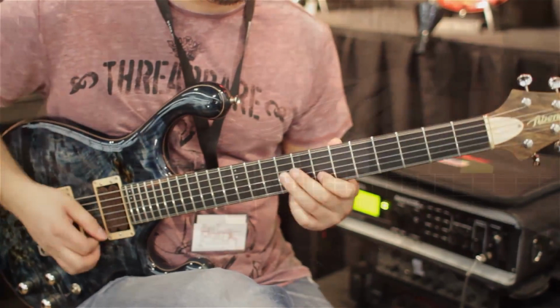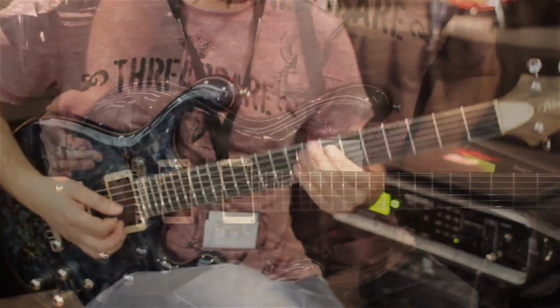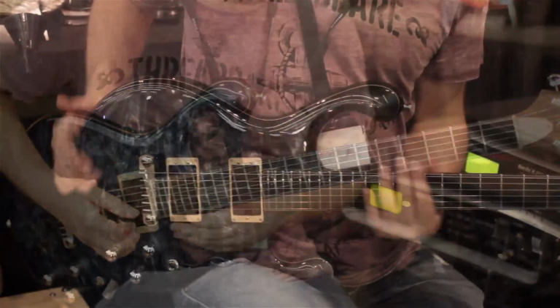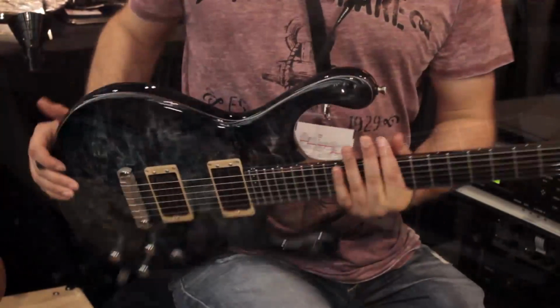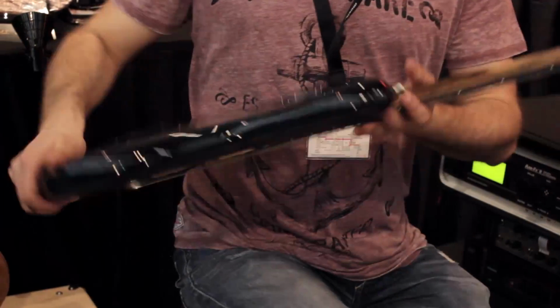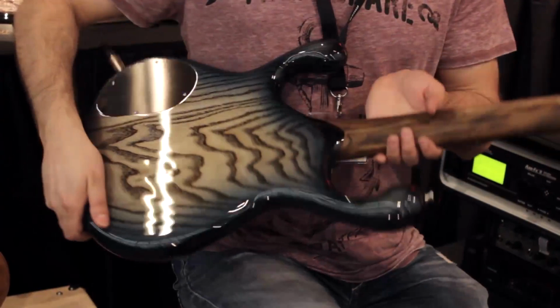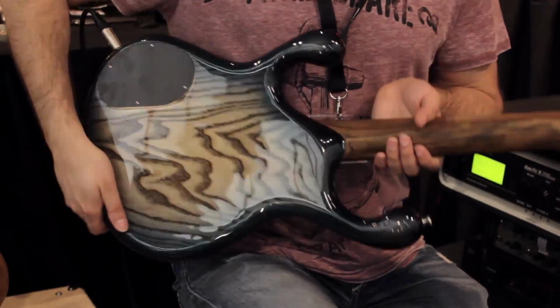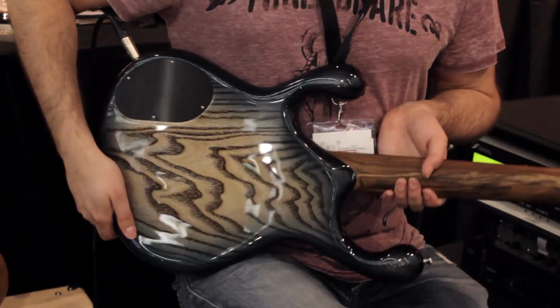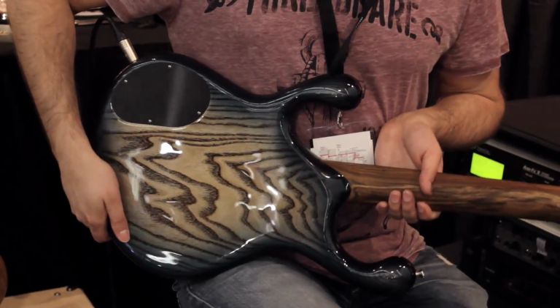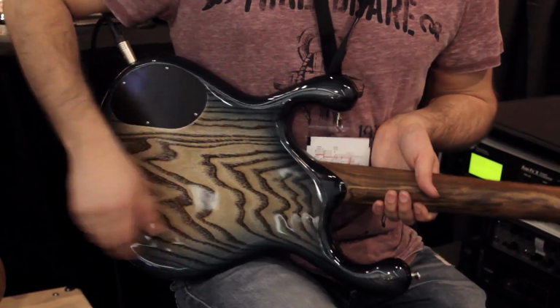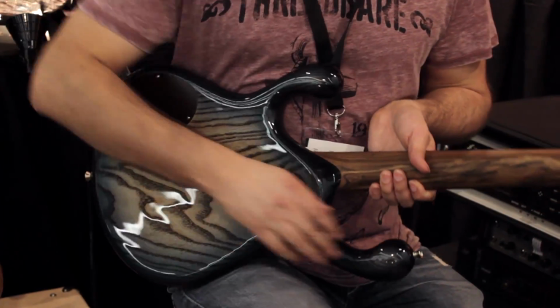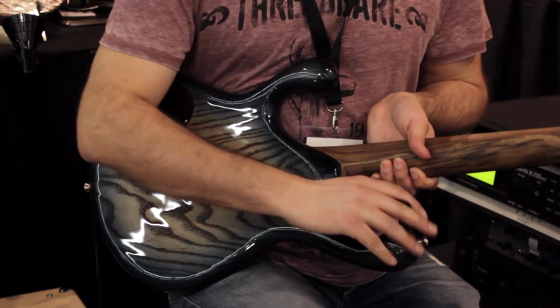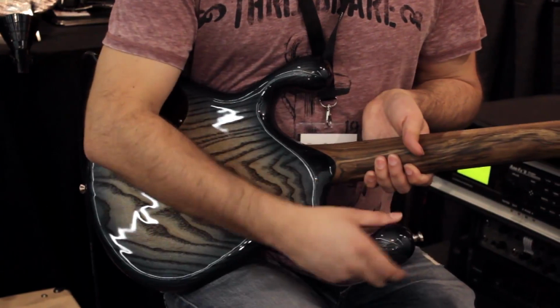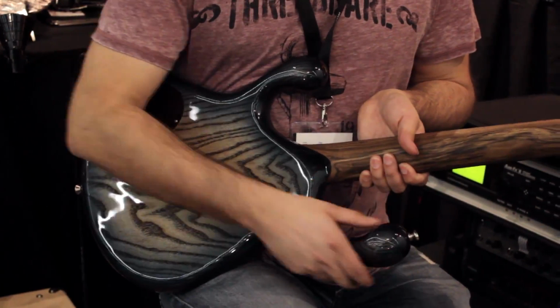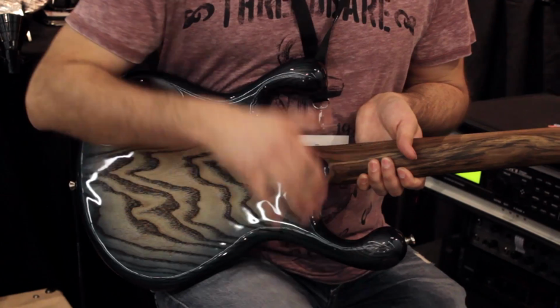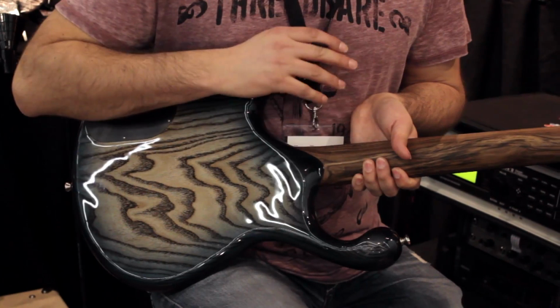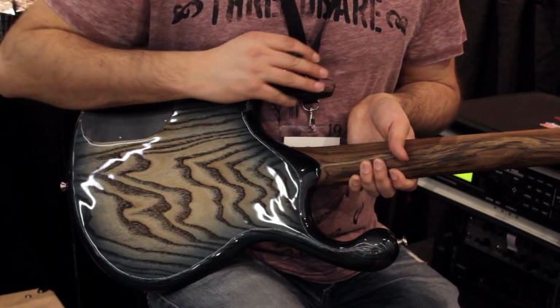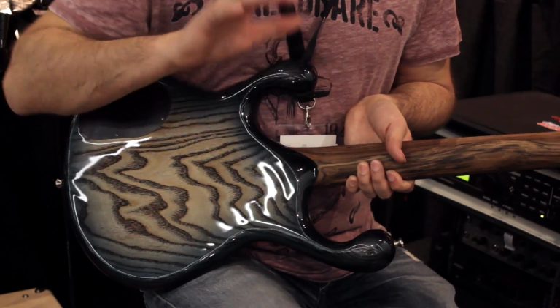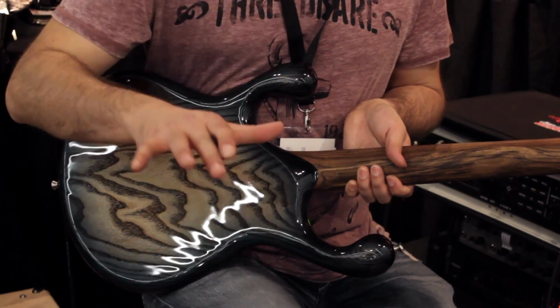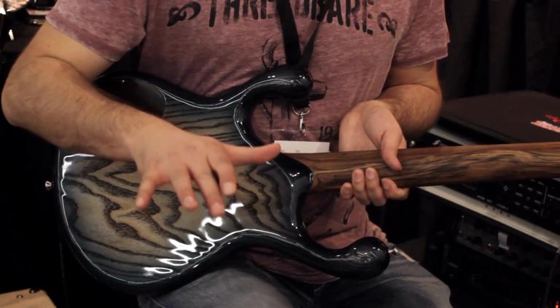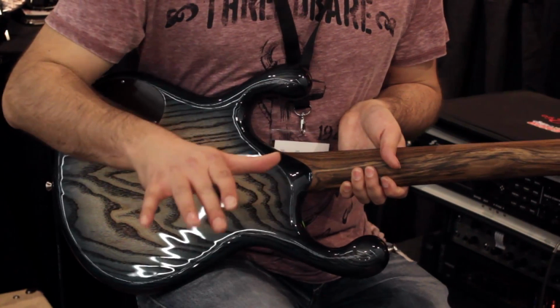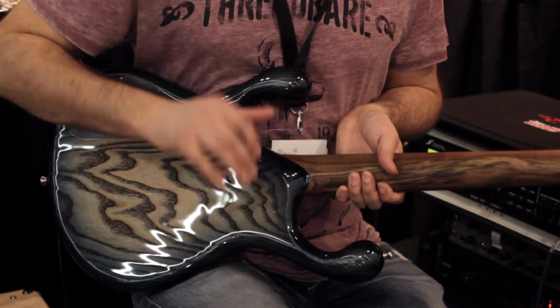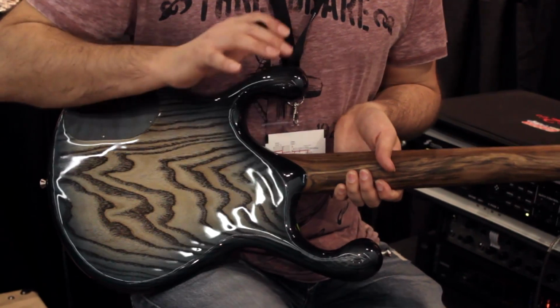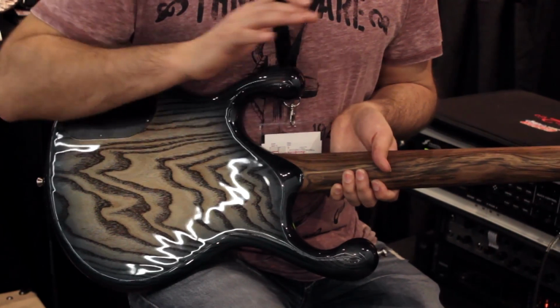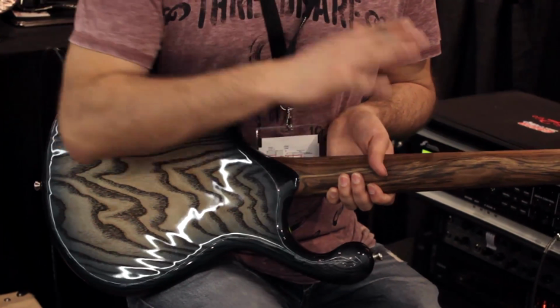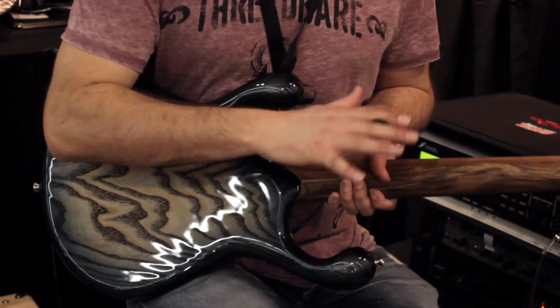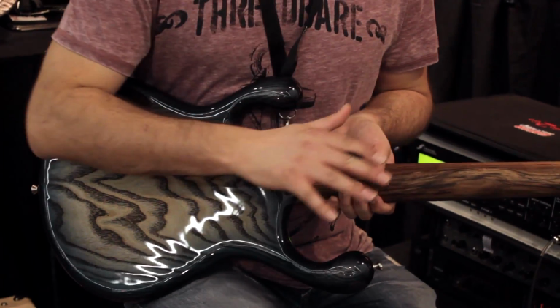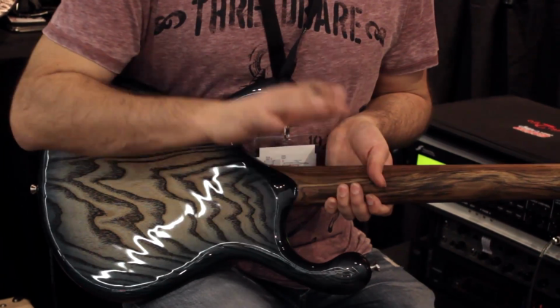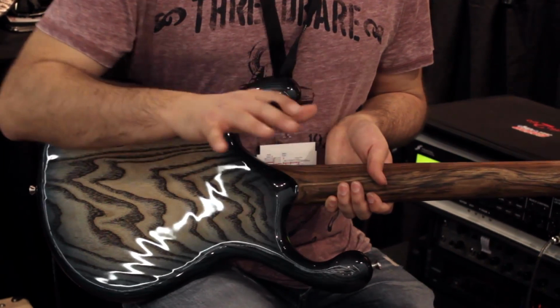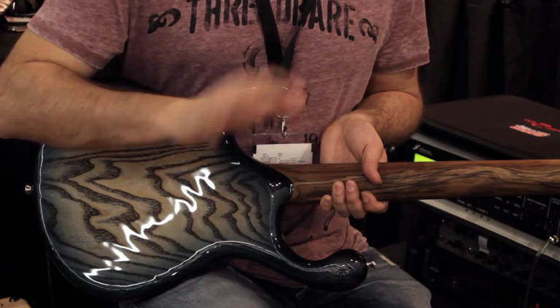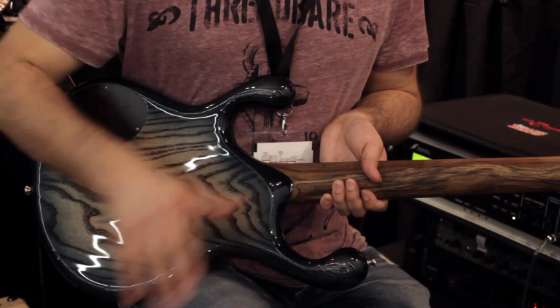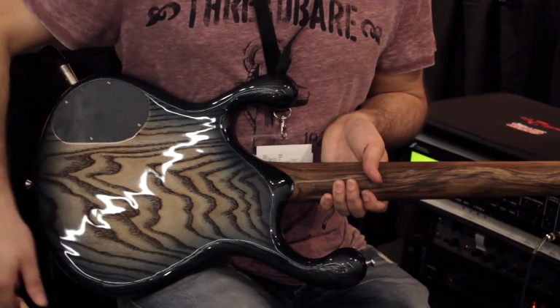If I turn it over we've got an Ash body, unbelievable 3D contouring all over the body, all carved by hand, as all of these guitars actually — these guys all work by hand.